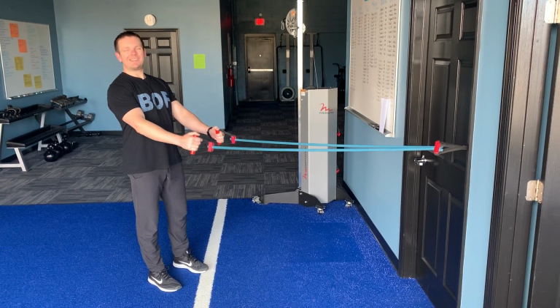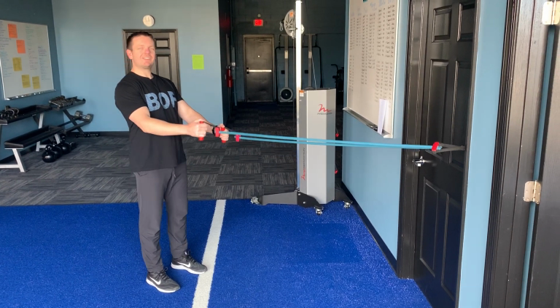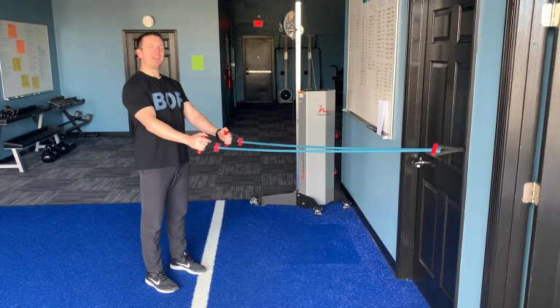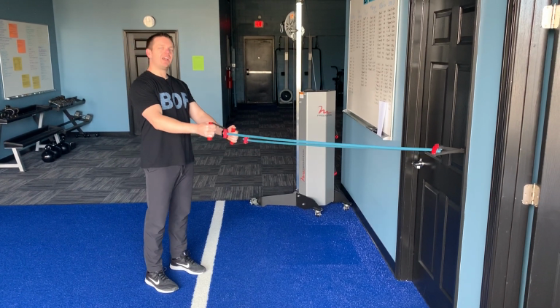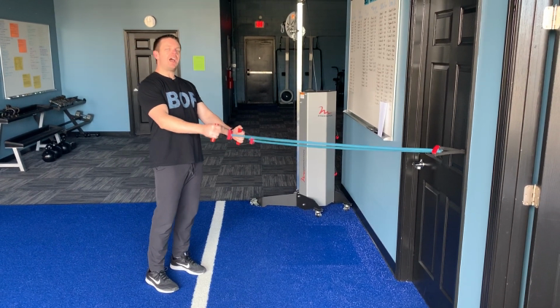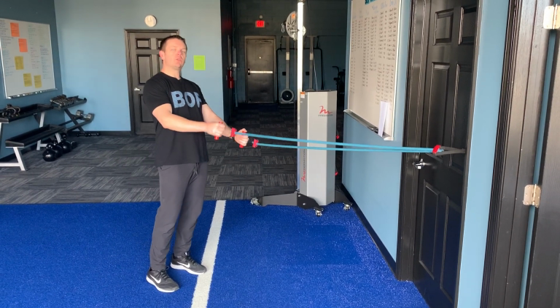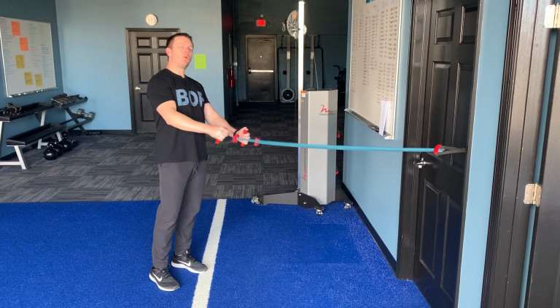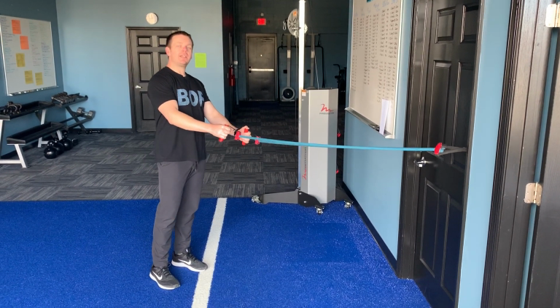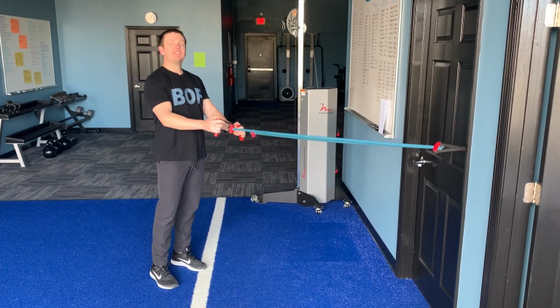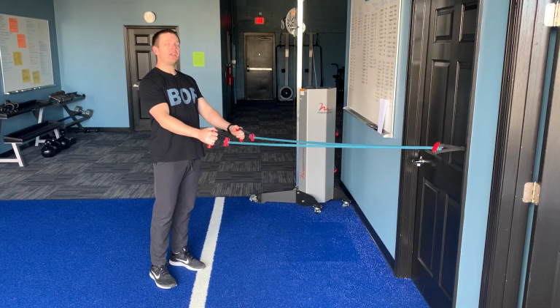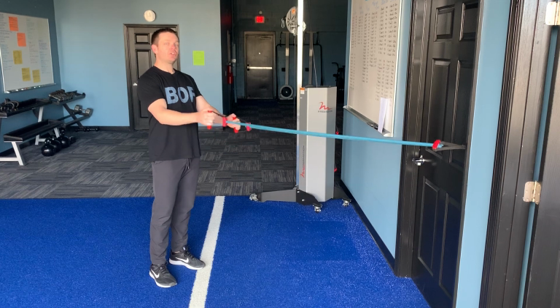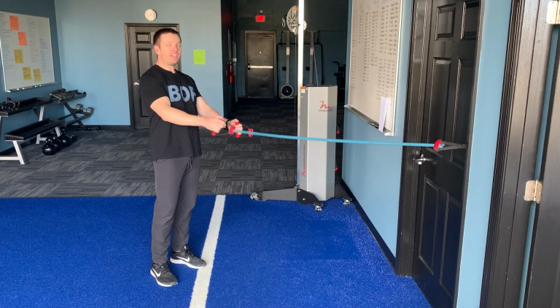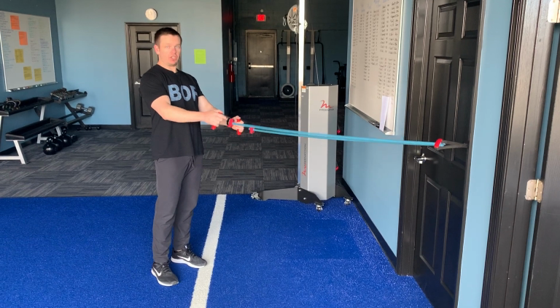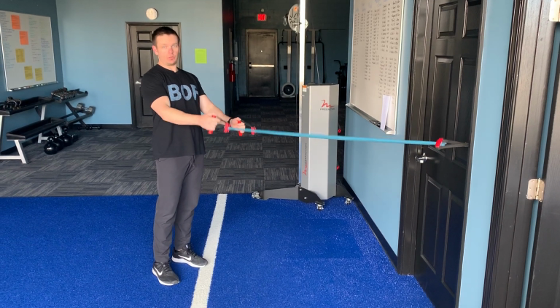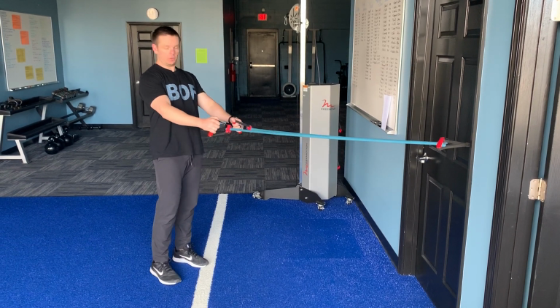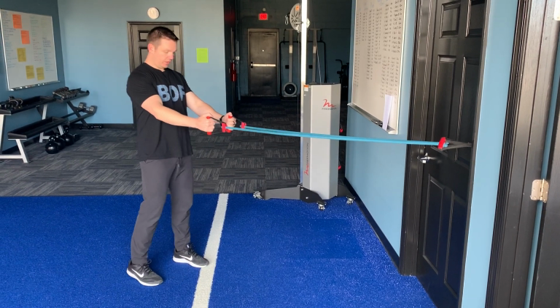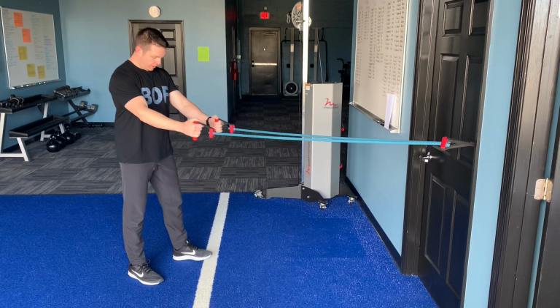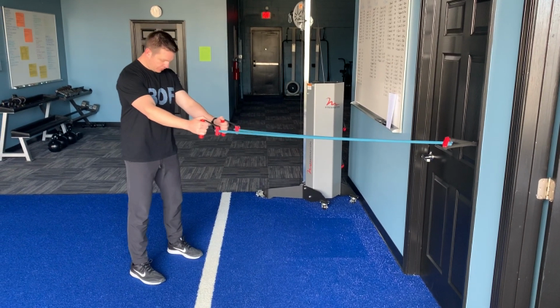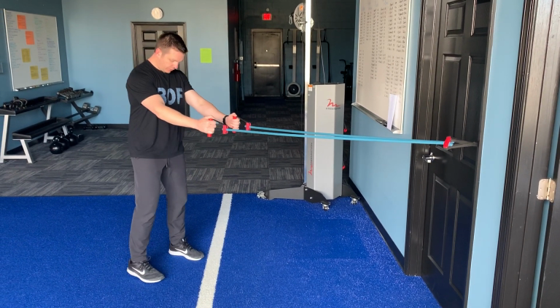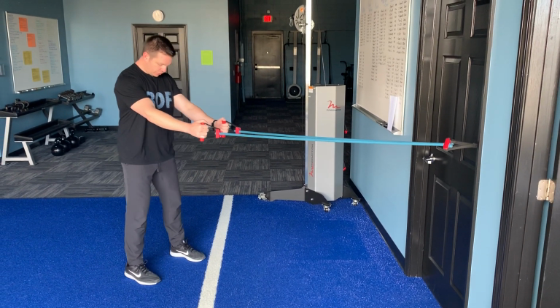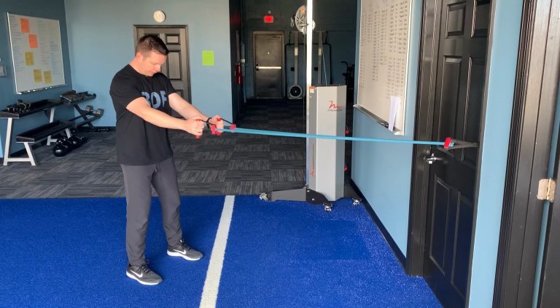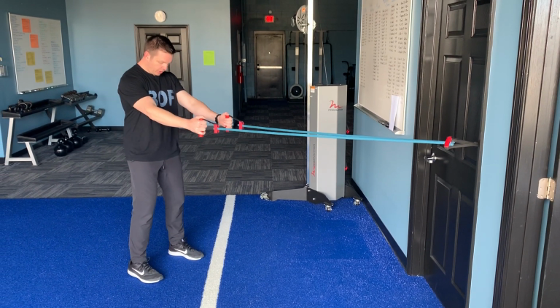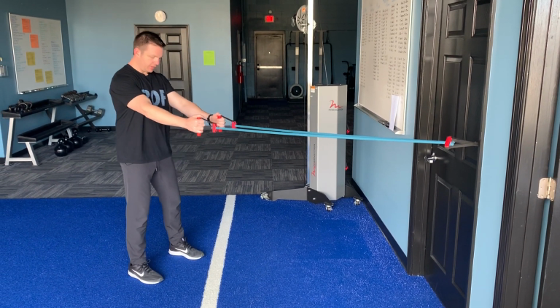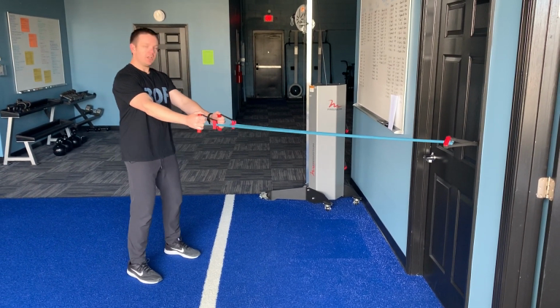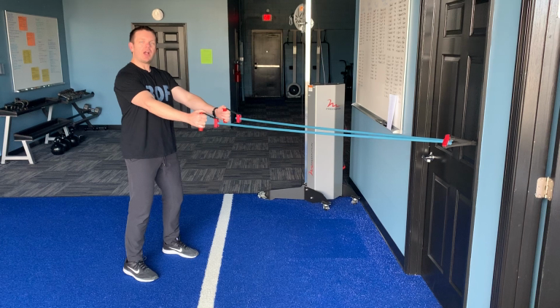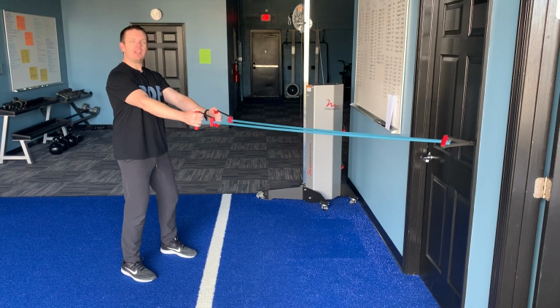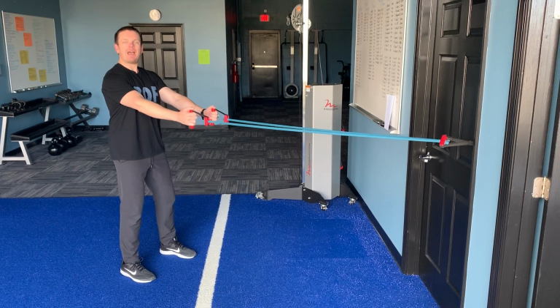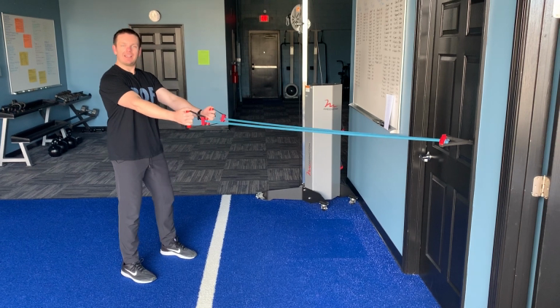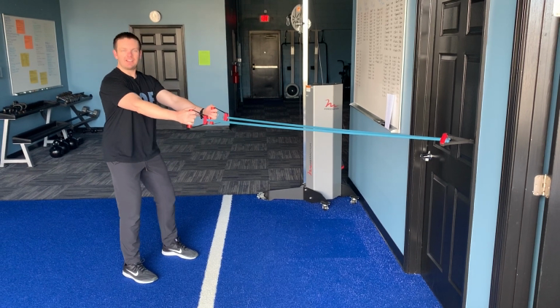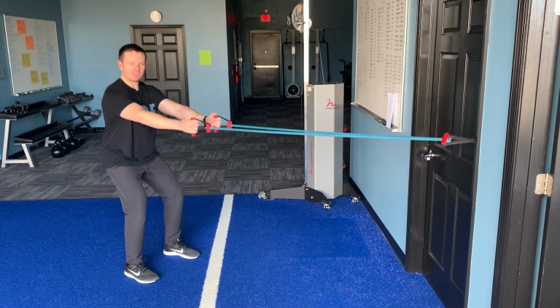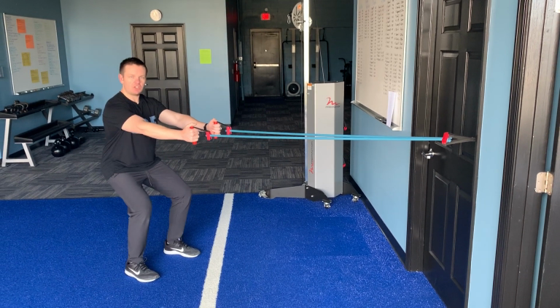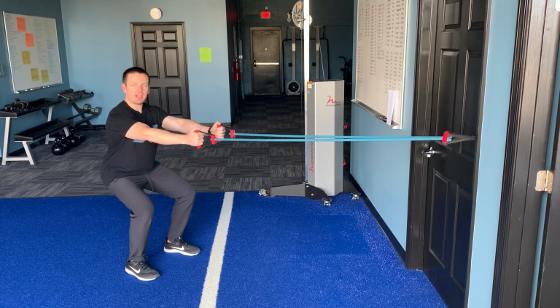Resistance band iso squat time under tension row. You're gonna start with your feet shoulder width apart, drop your hips back as if you're sitting in a chair.